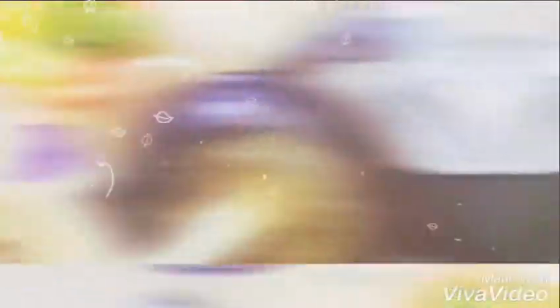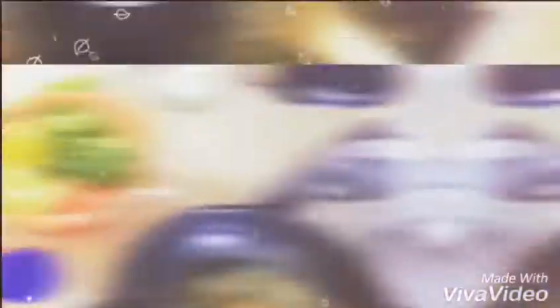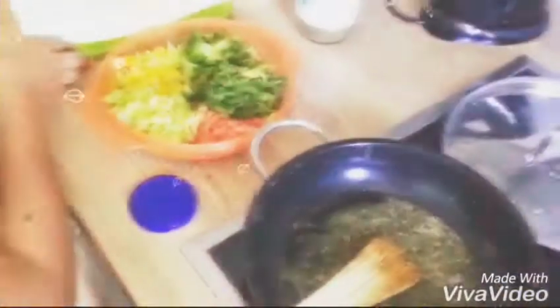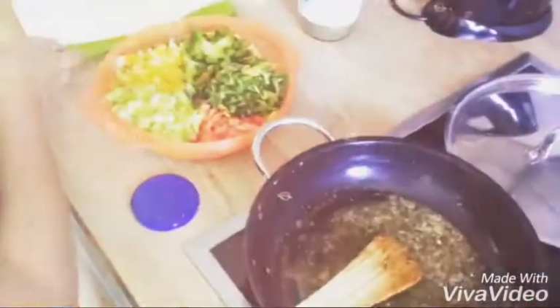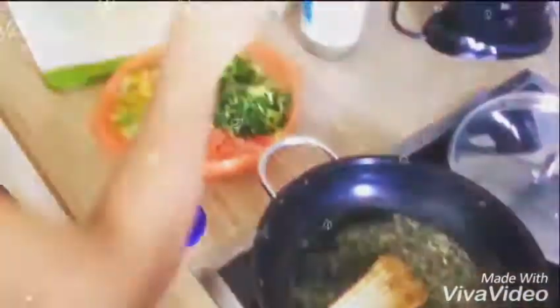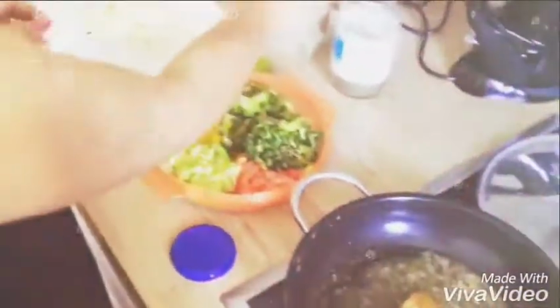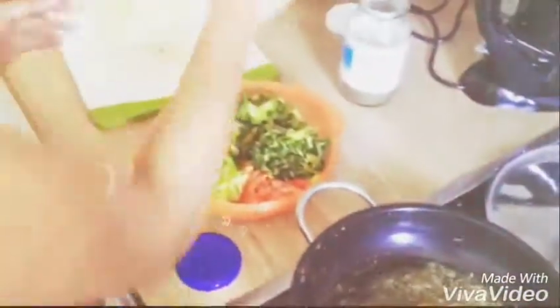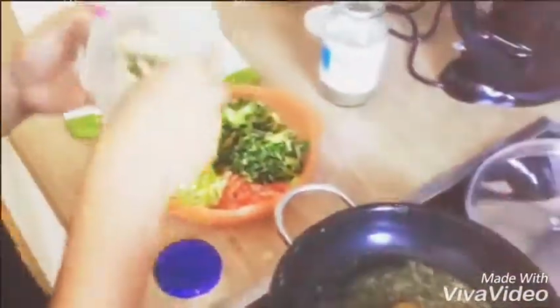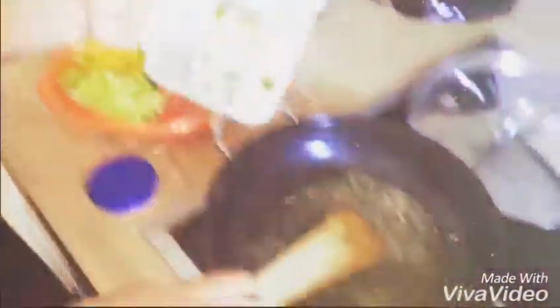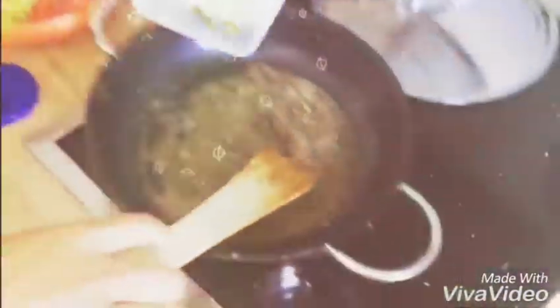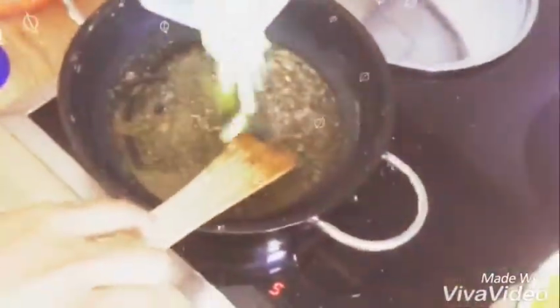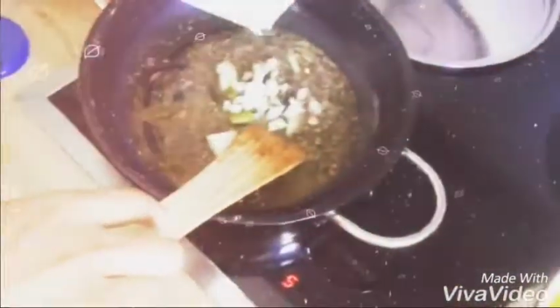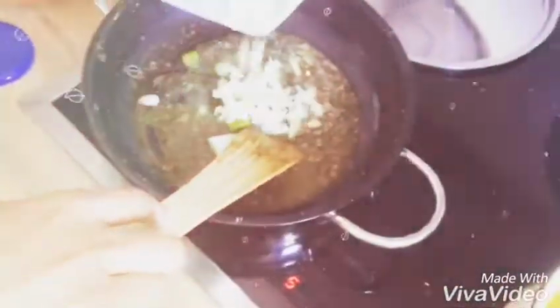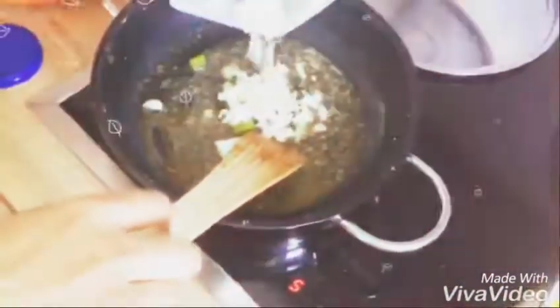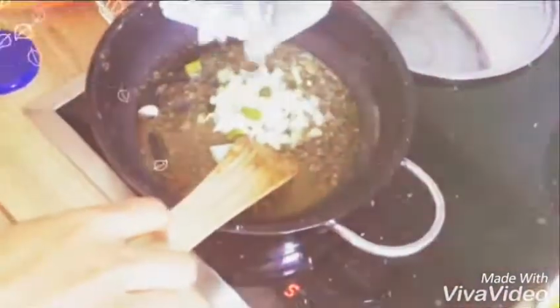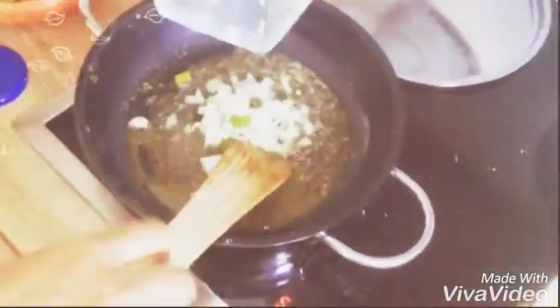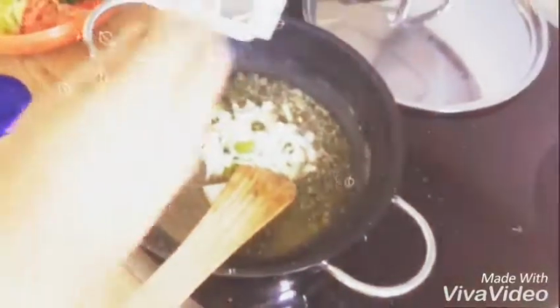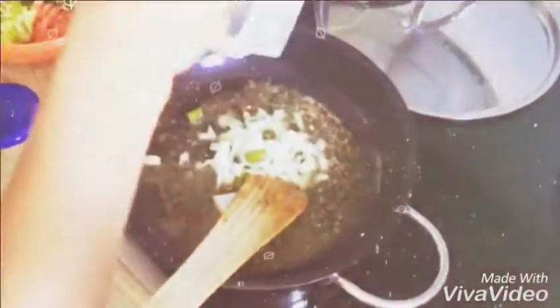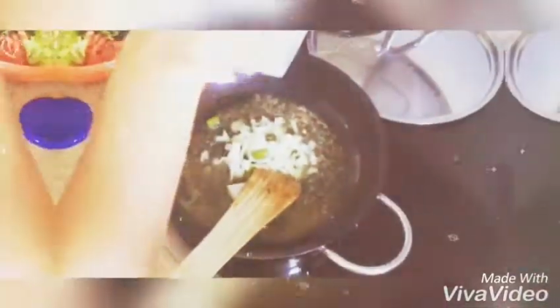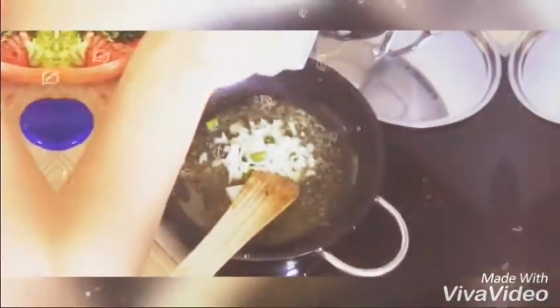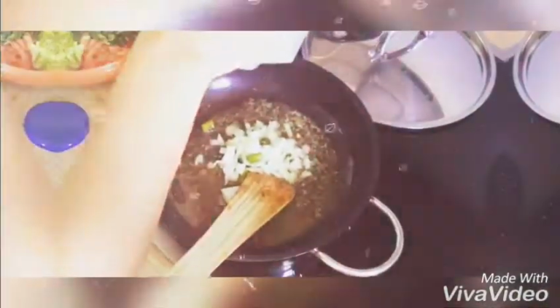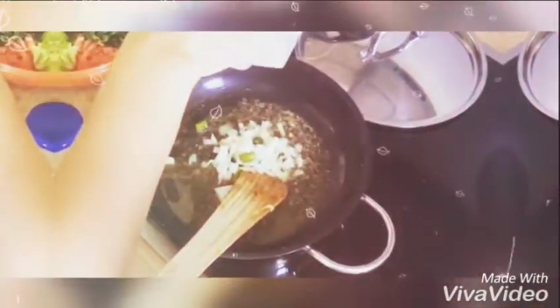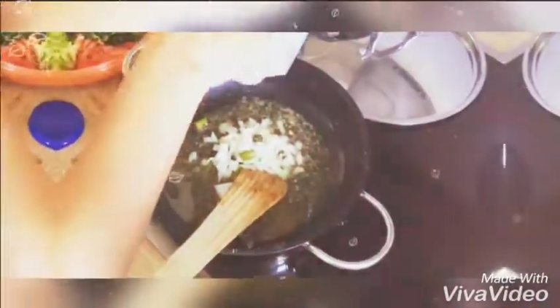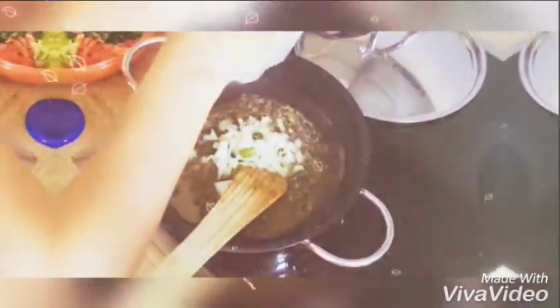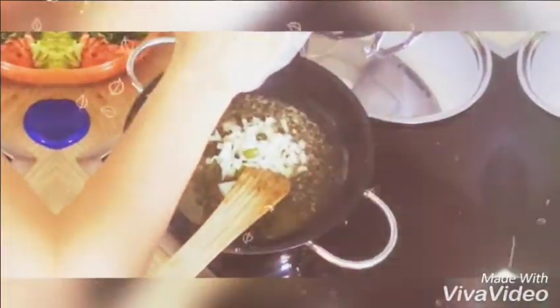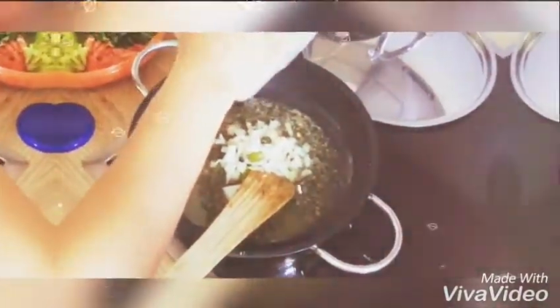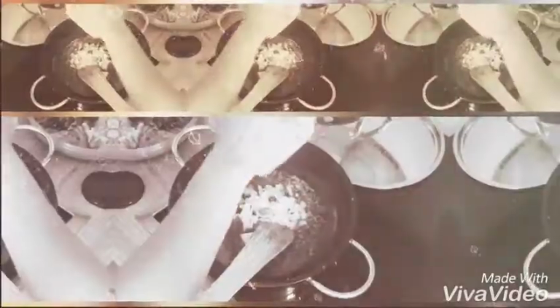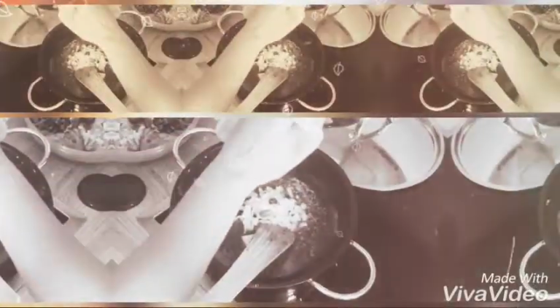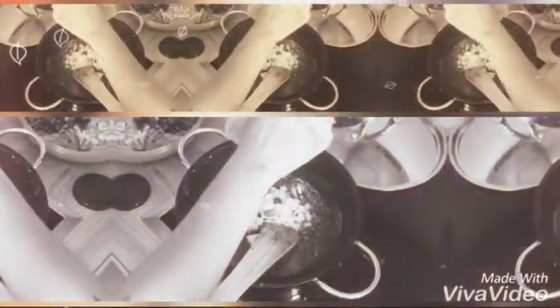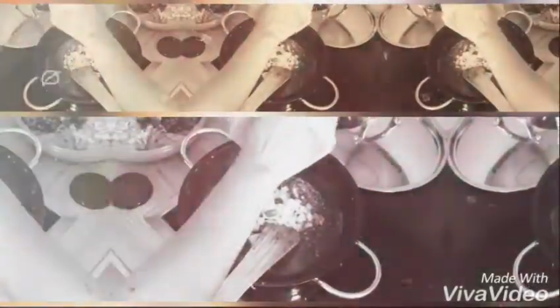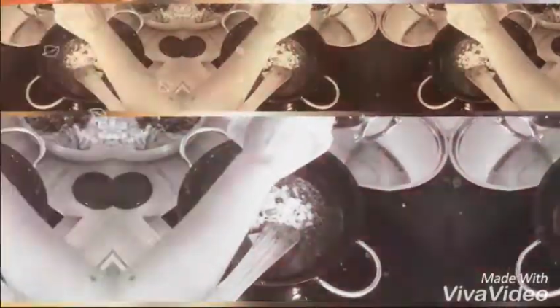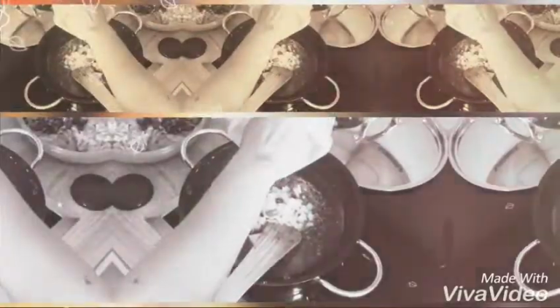After that, I am adding chopped onions with chillies. That's your choice. If you need light spice, you can have chillies.